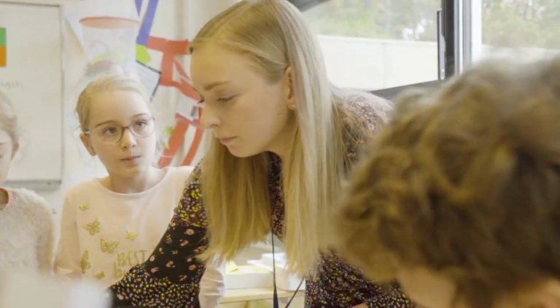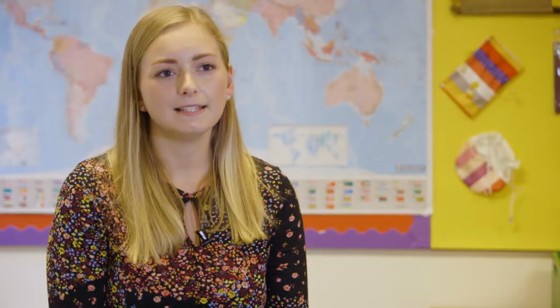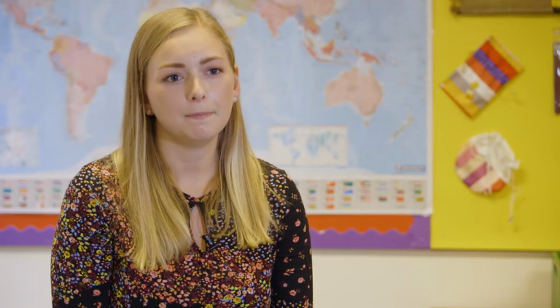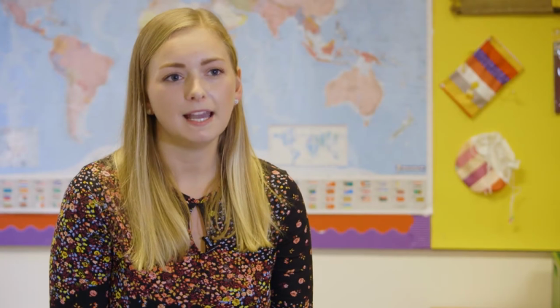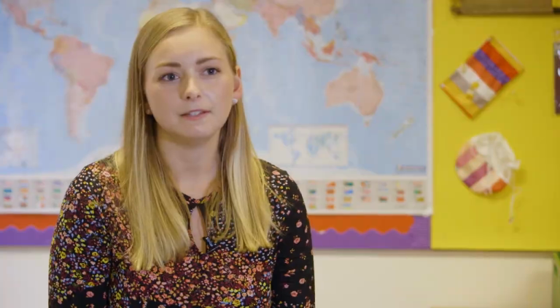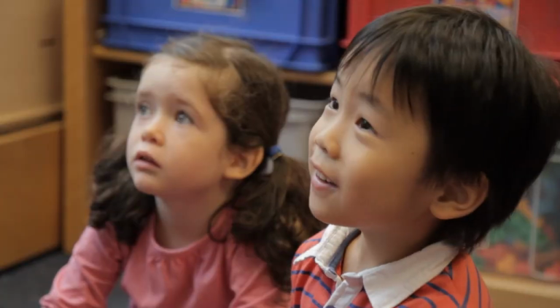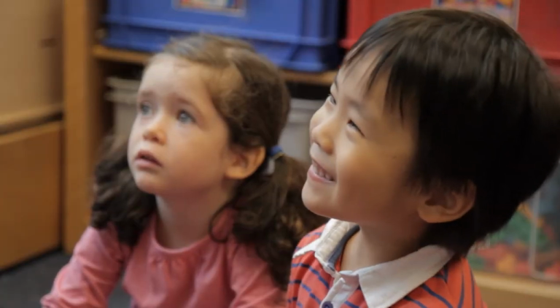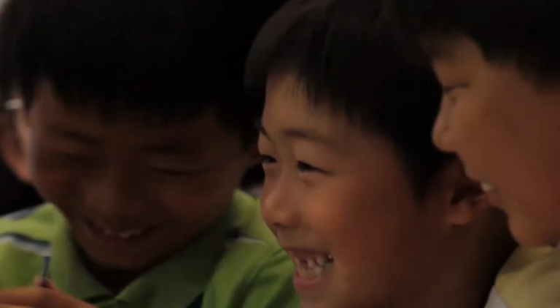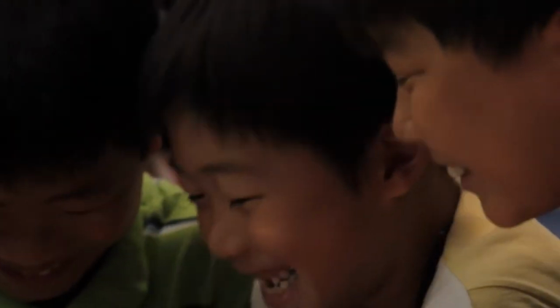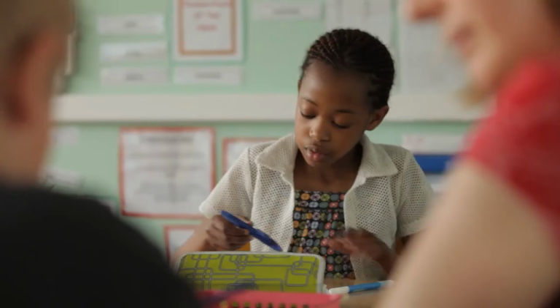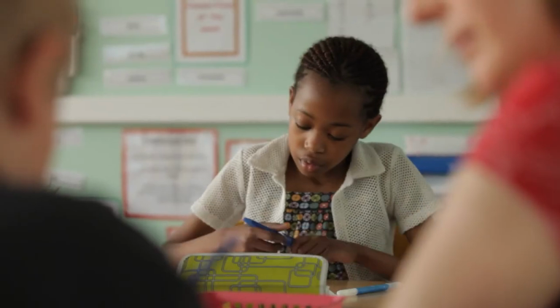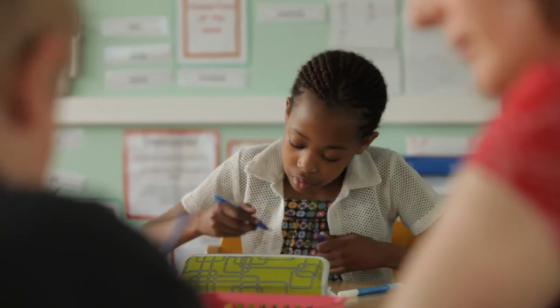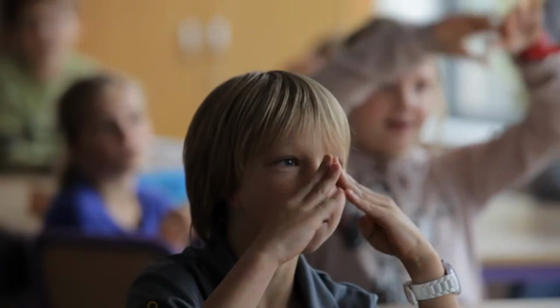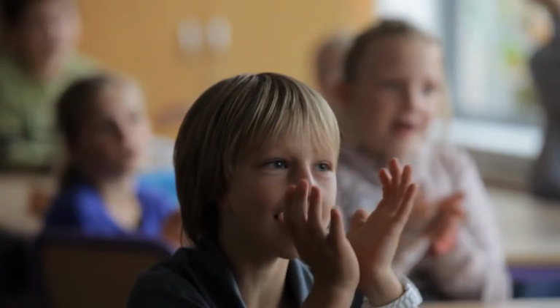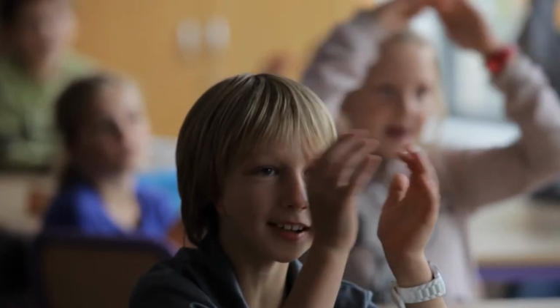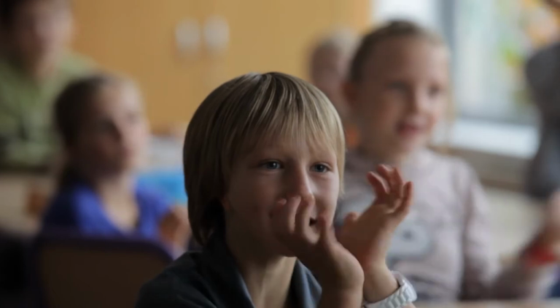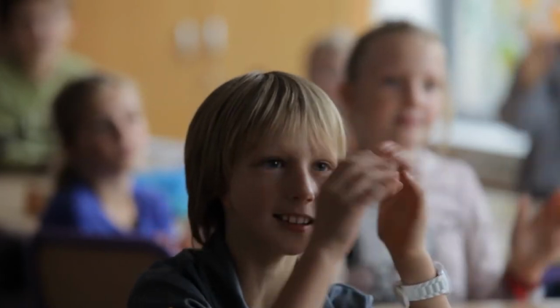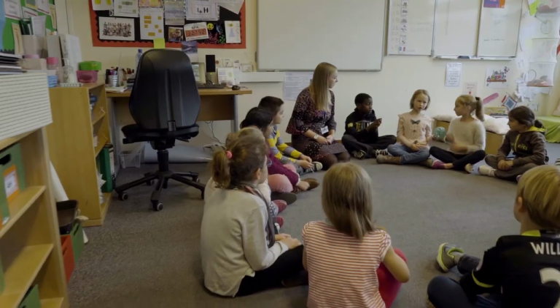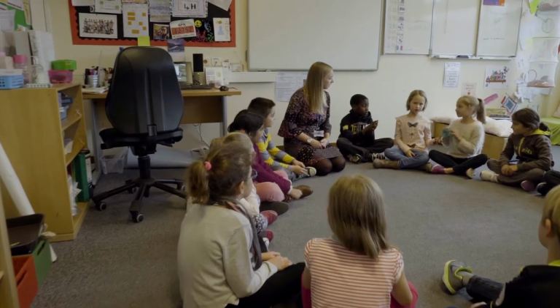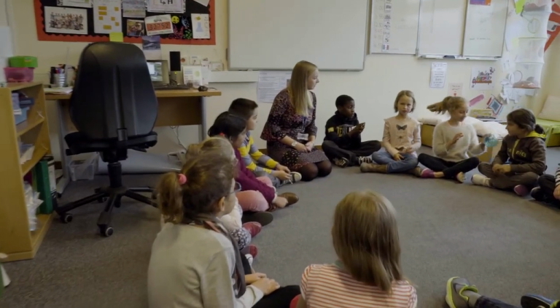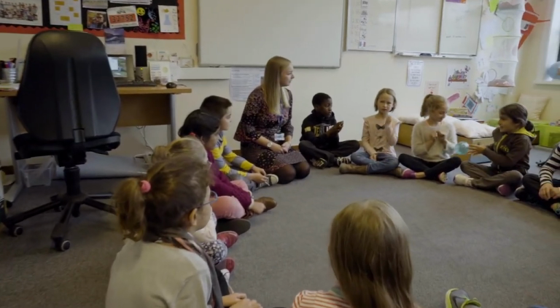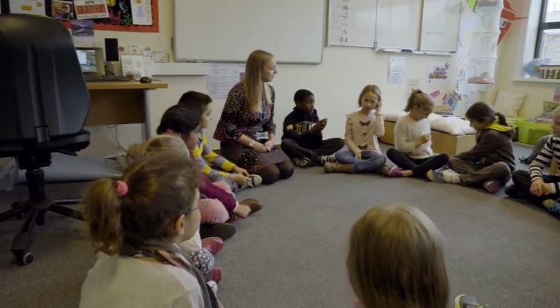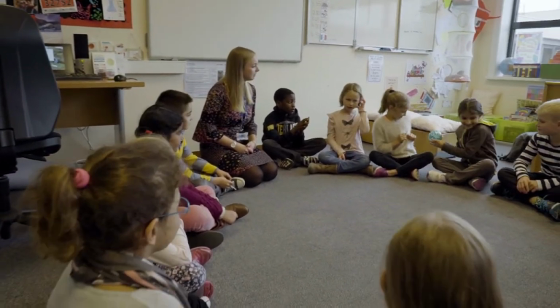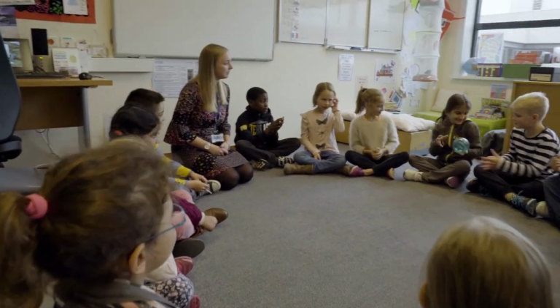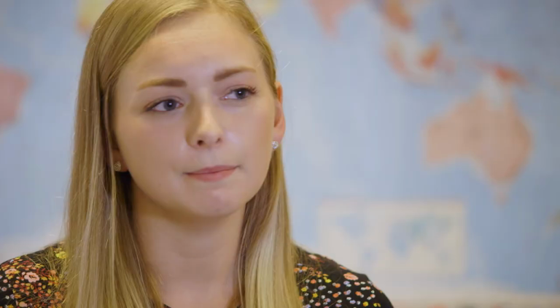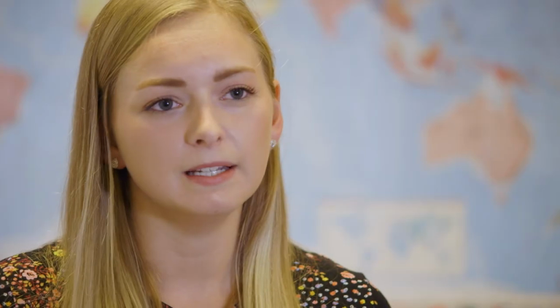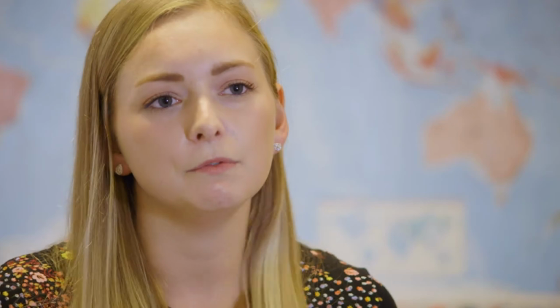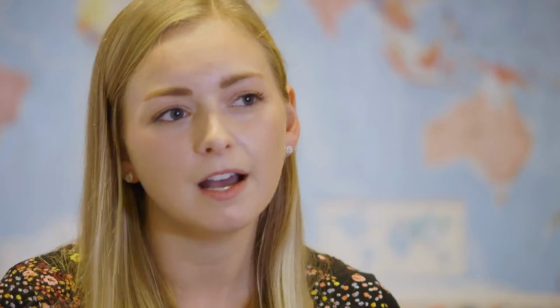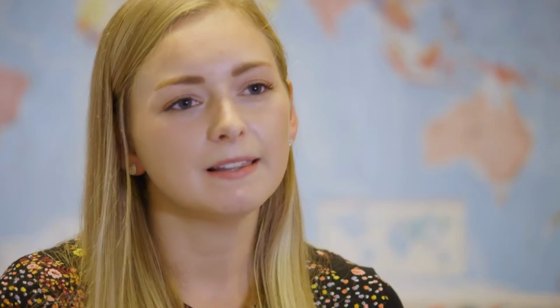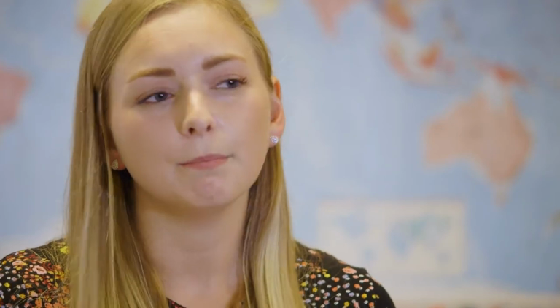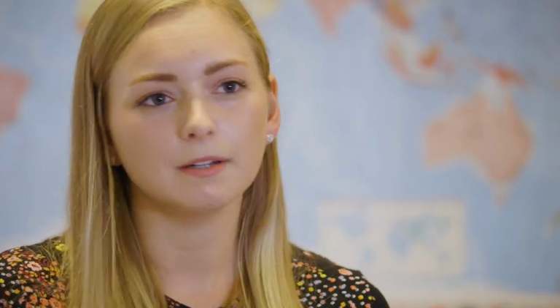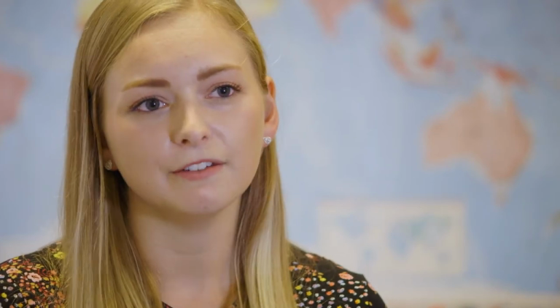The best thing about BSB has to be the children. They're creative, they're inquisitive, and they really are developing independent learning skills. The best thing about my day is when the children walk into the classroom in the morning and you just know that at some point you're going to make a difference.